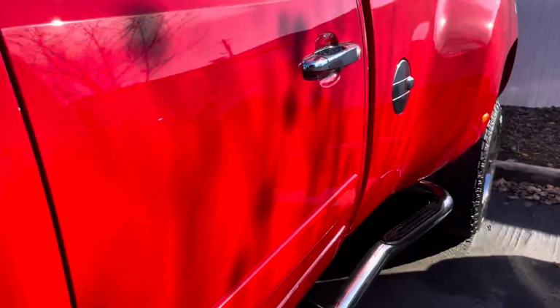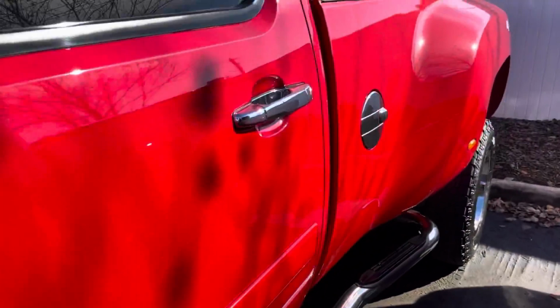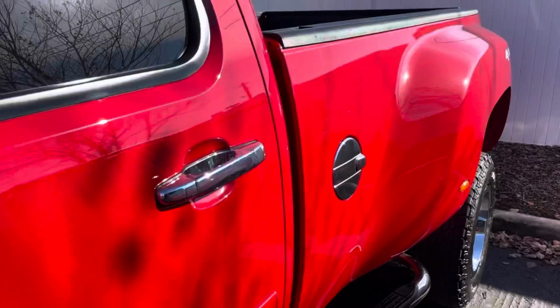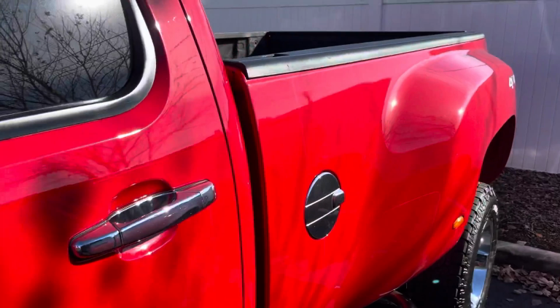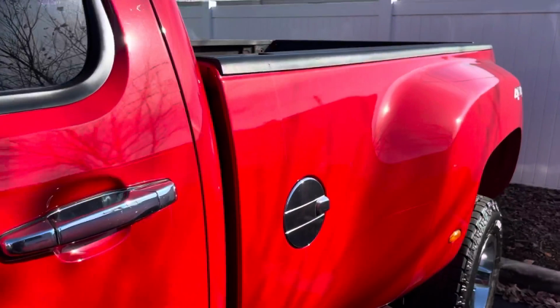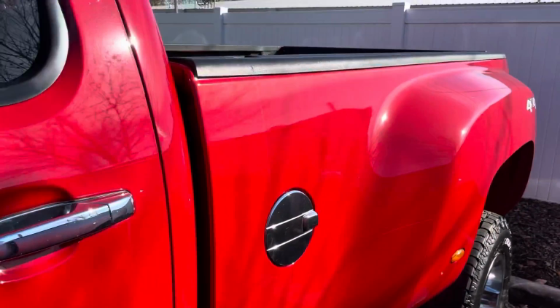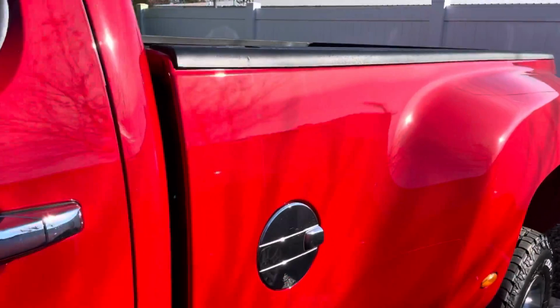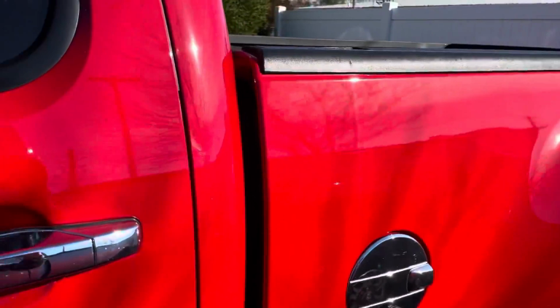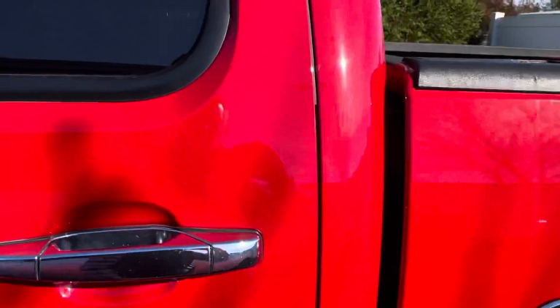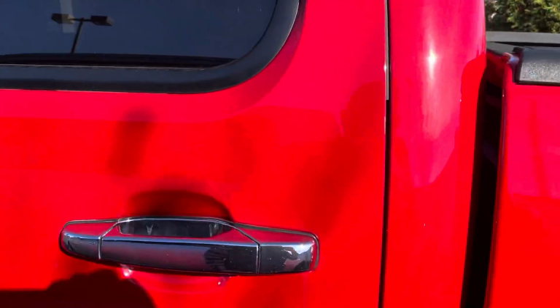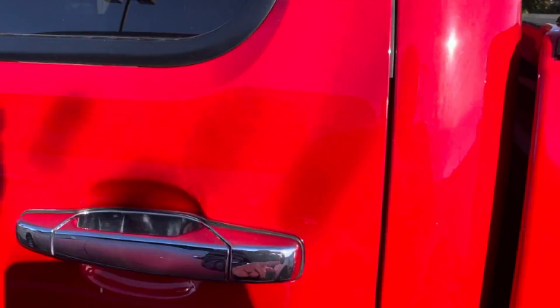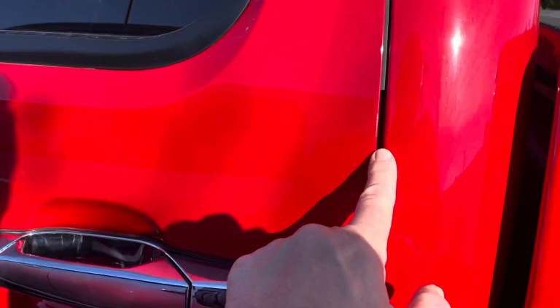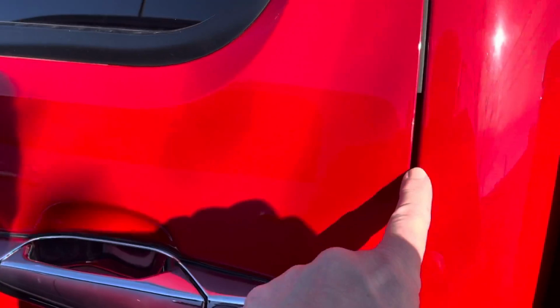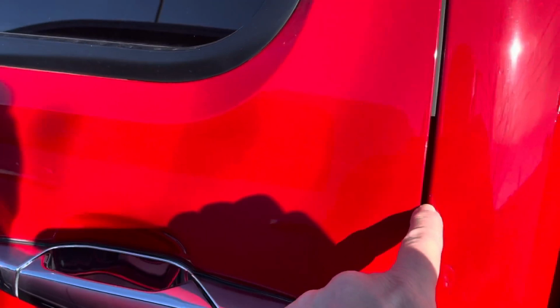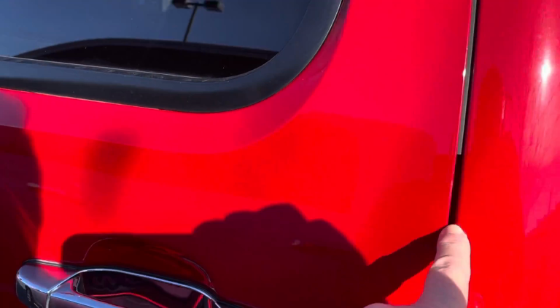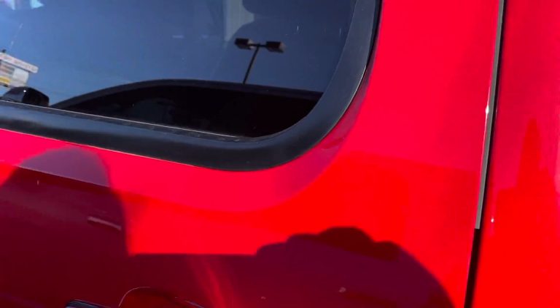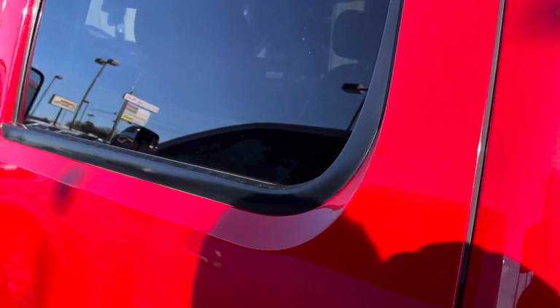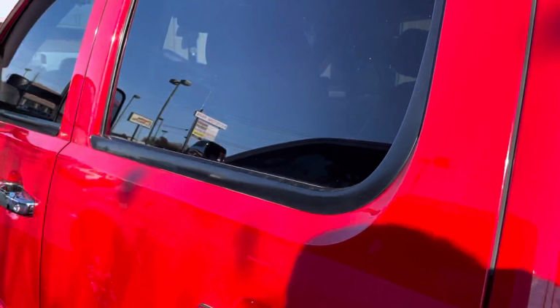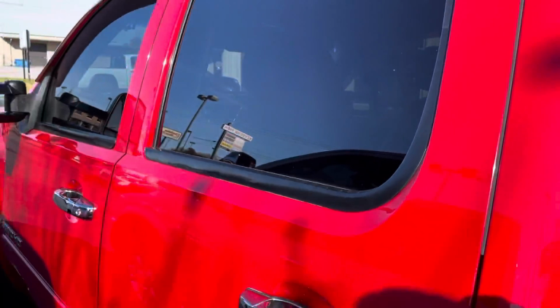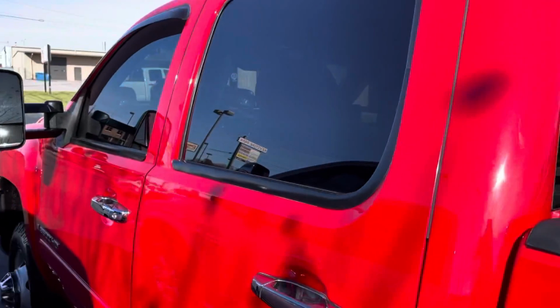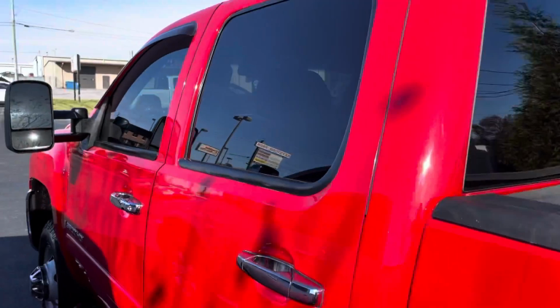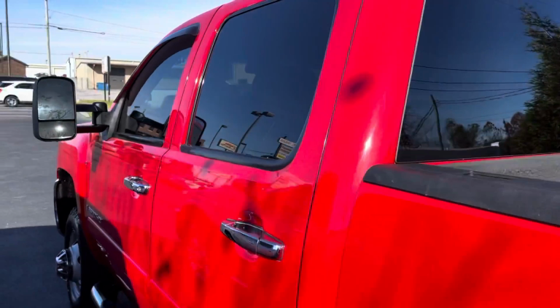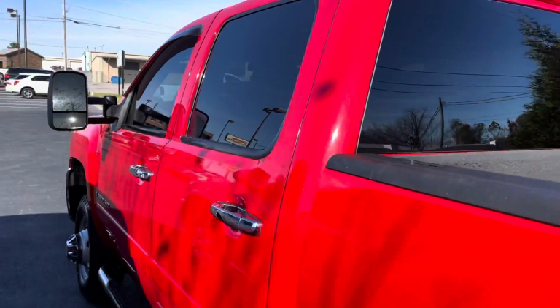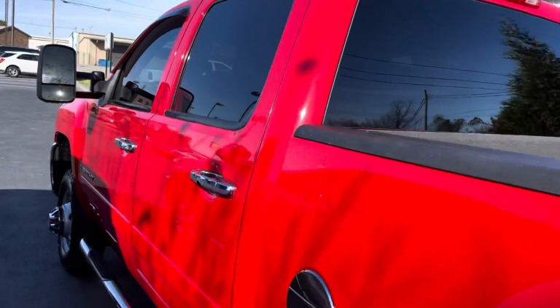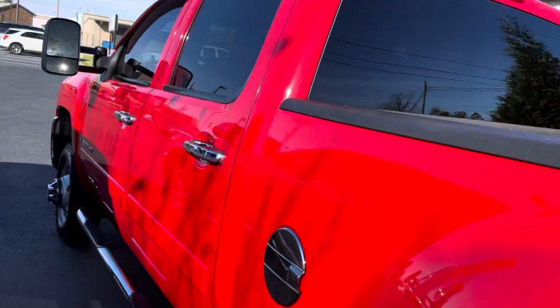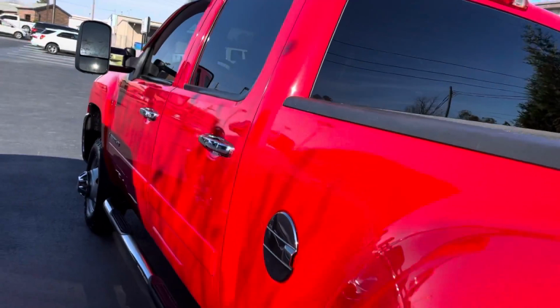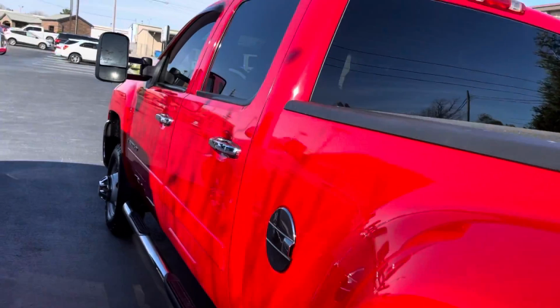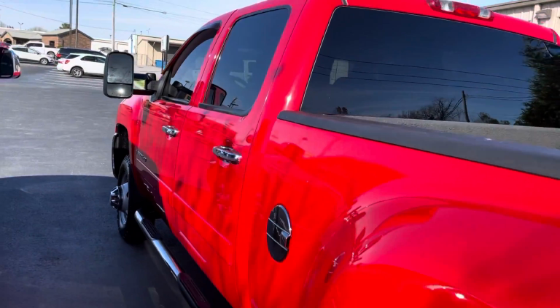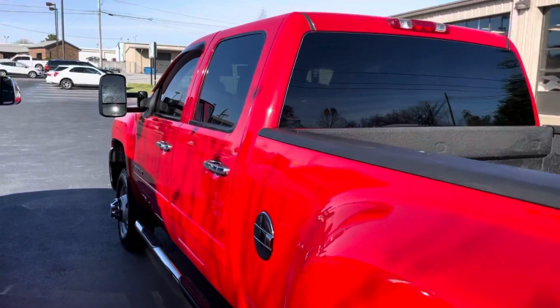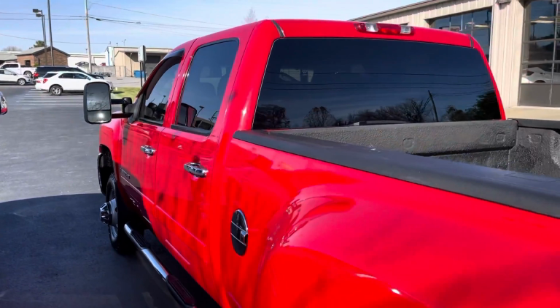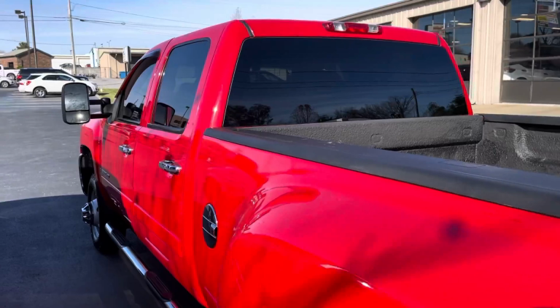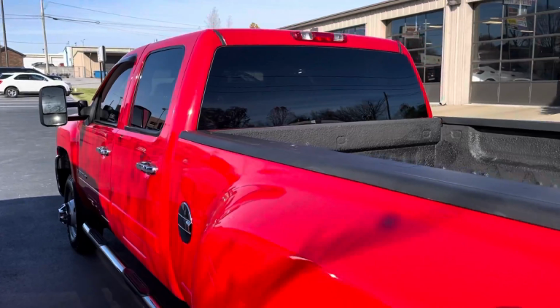Going down the driver's side here, again no issues. I saw one little chip right there. Seriously, I don't even know how to pick this one apart as an 08 model — it's as clean as you could ever imagine.